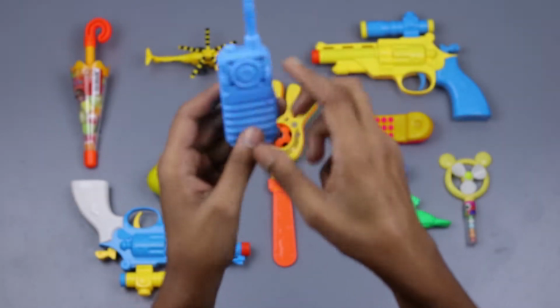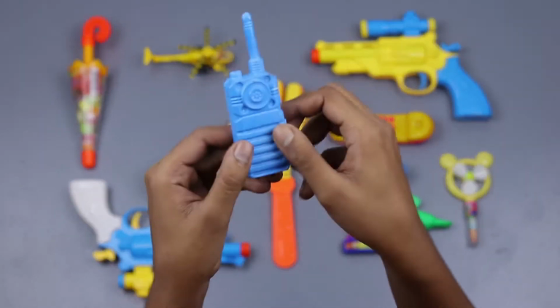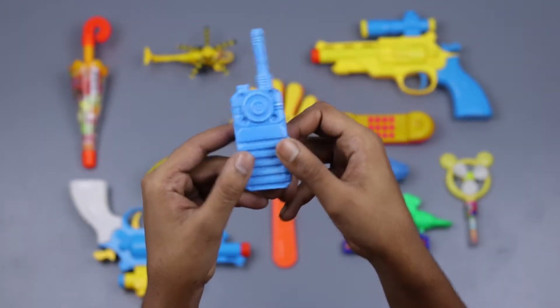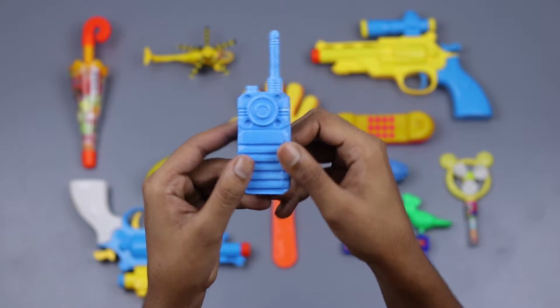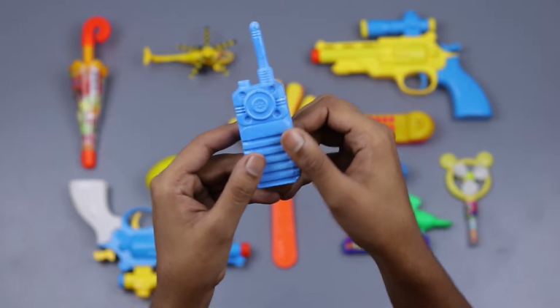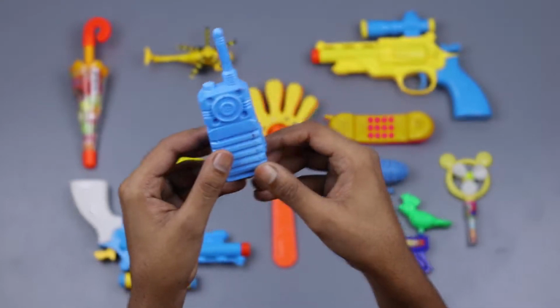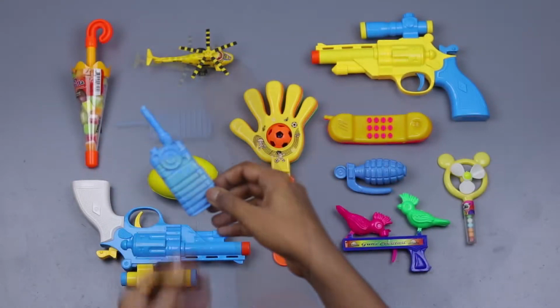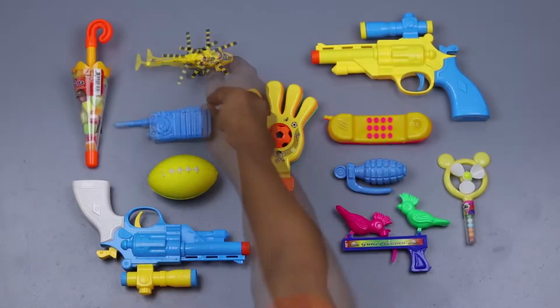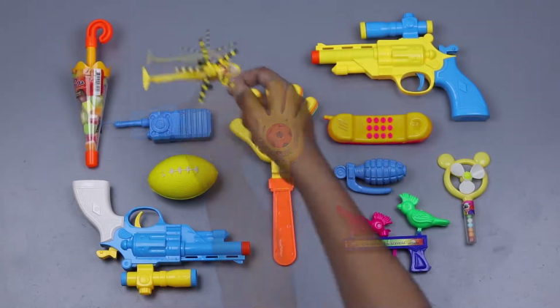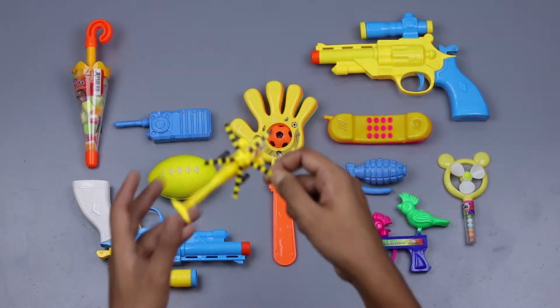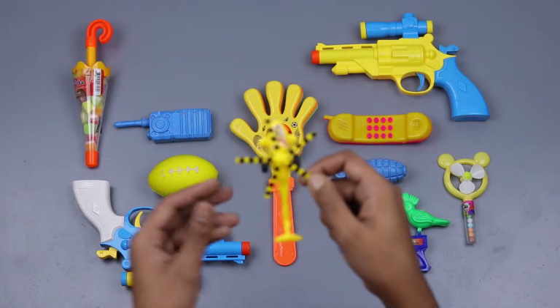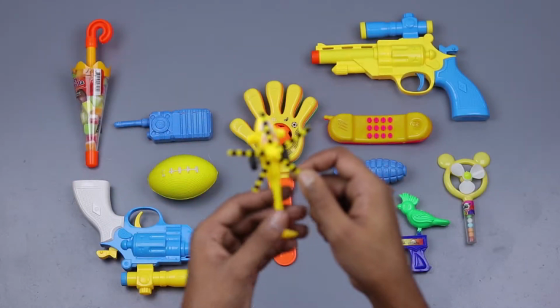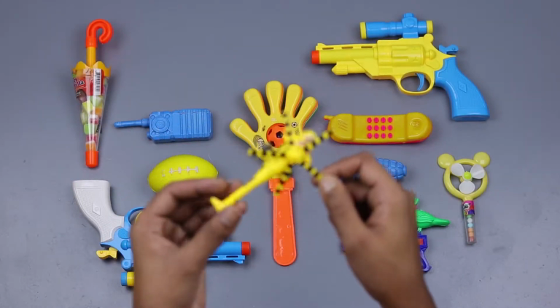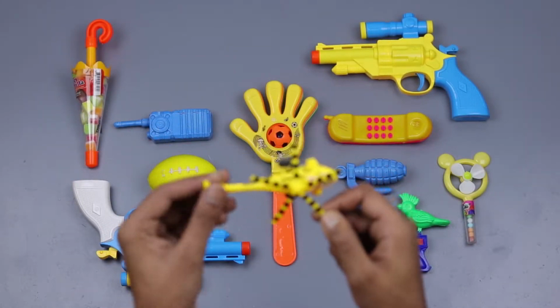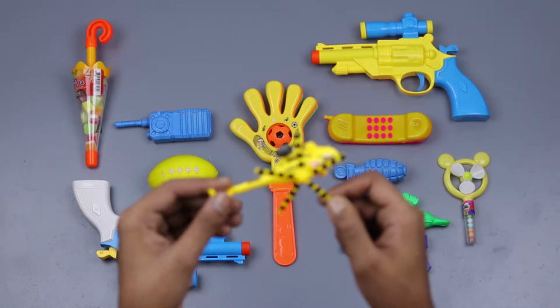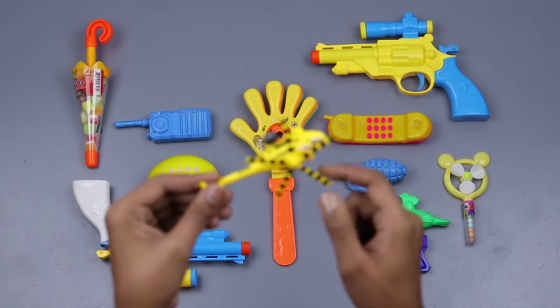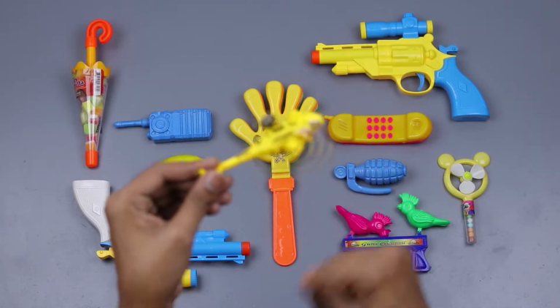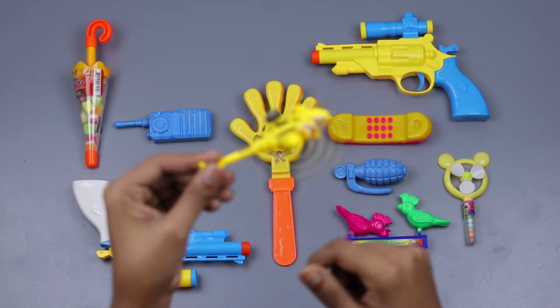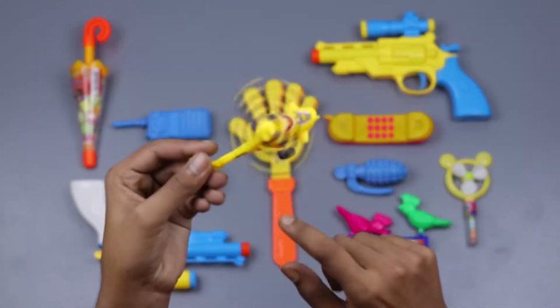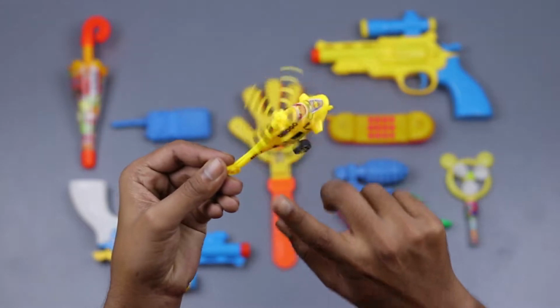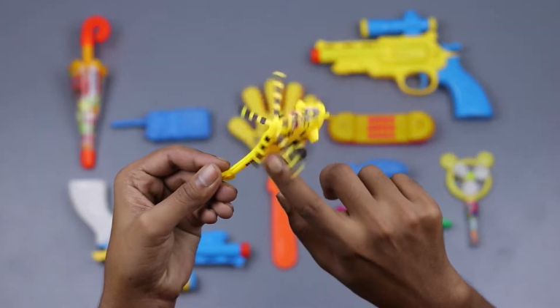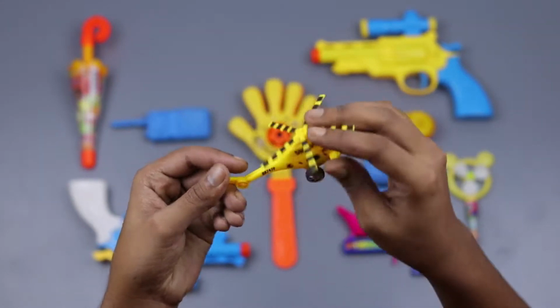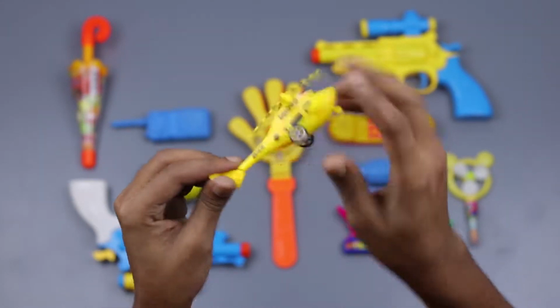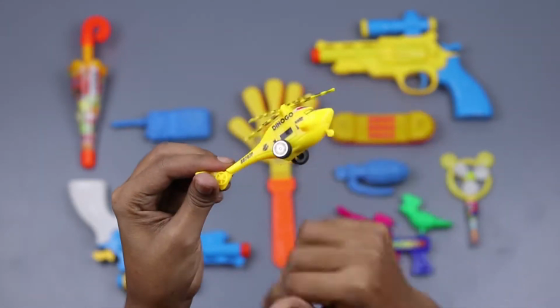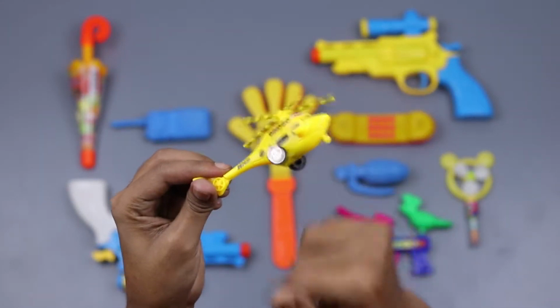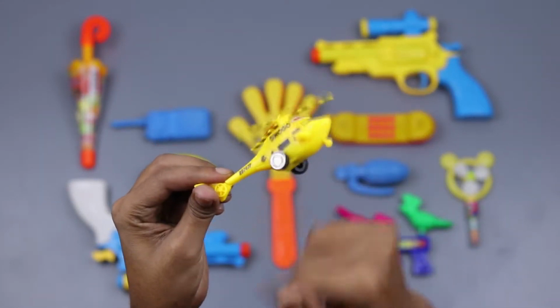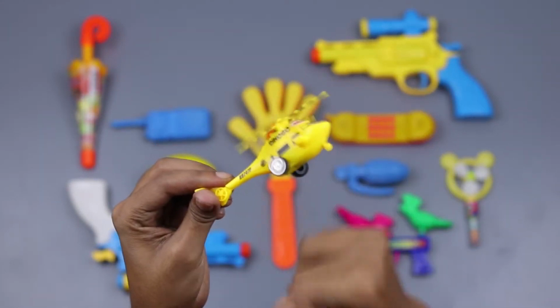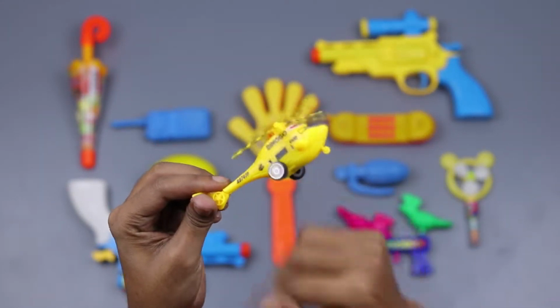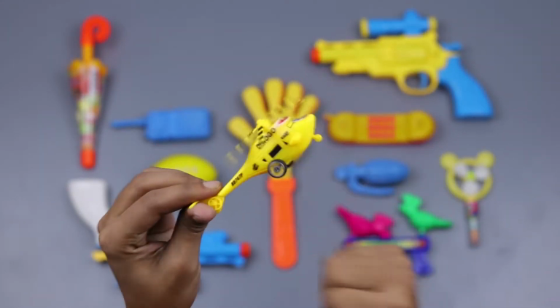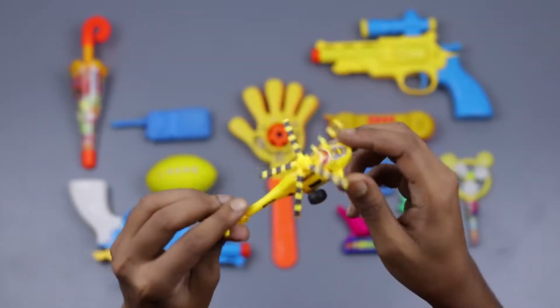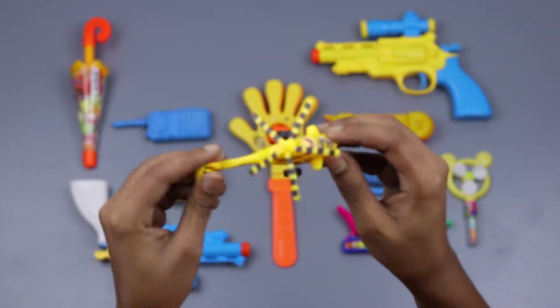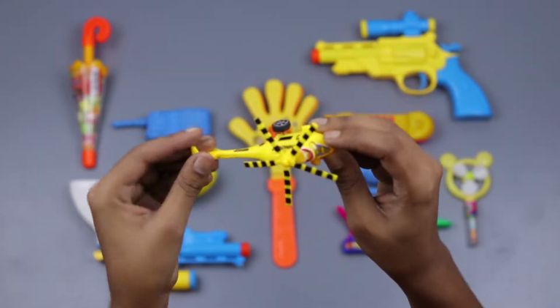Bye bye. This is a toy helicopter — yellow and black. This is a black runway!